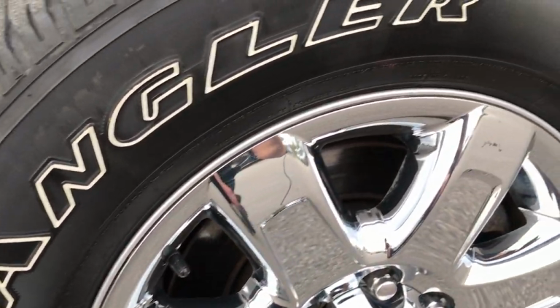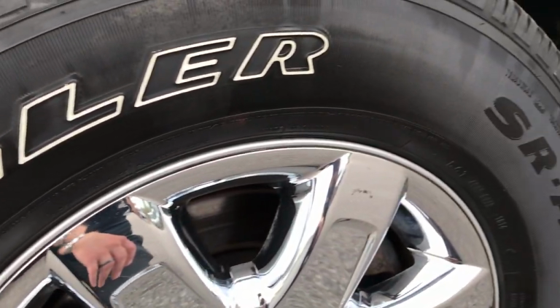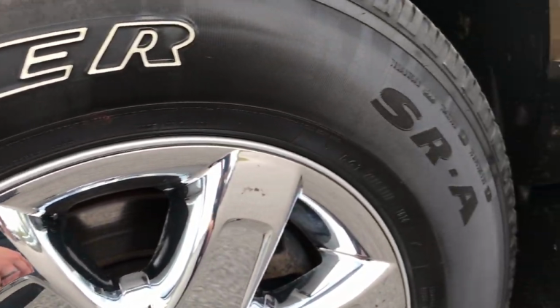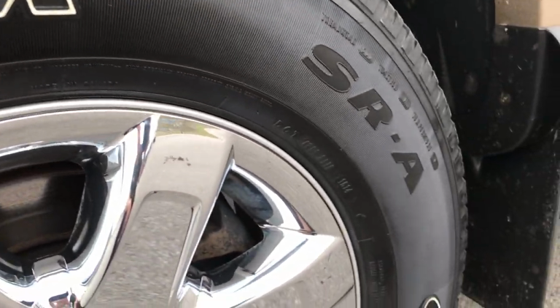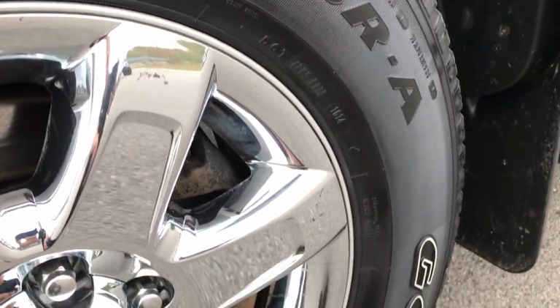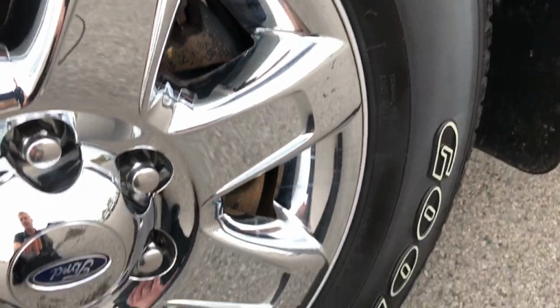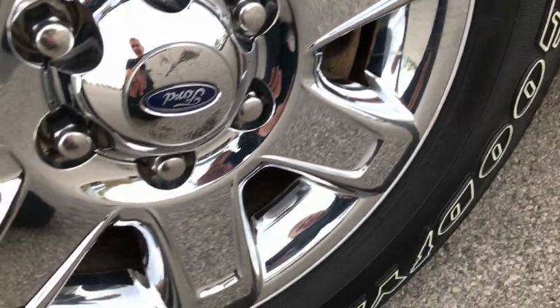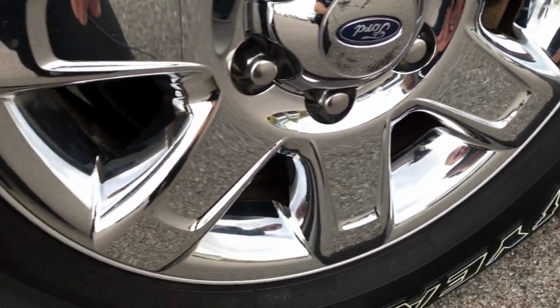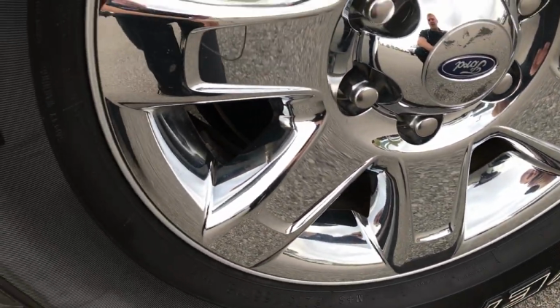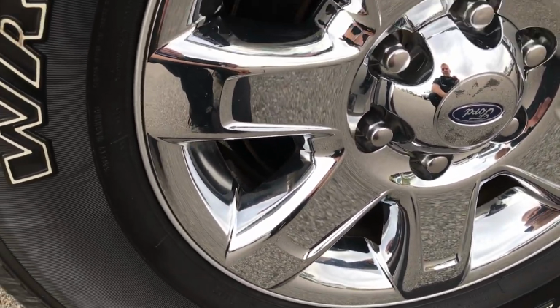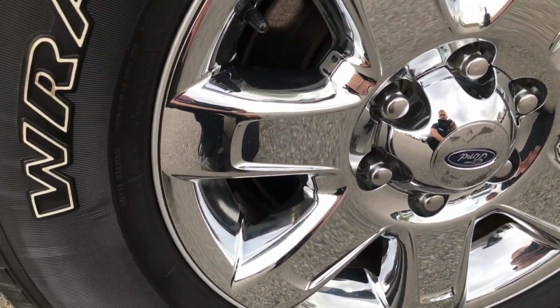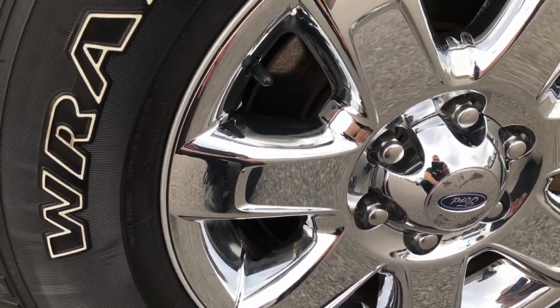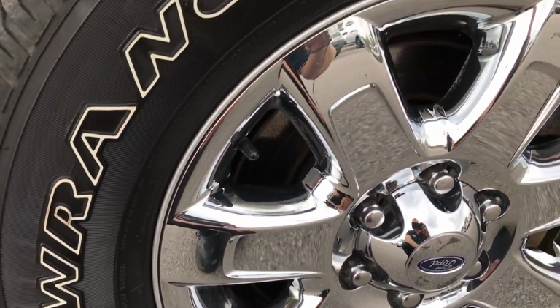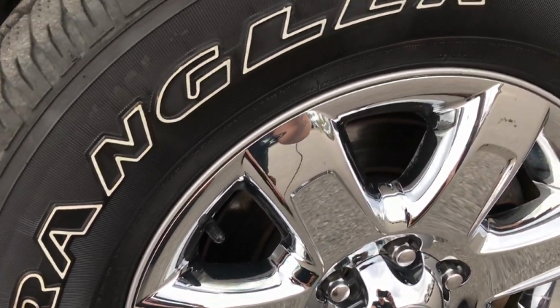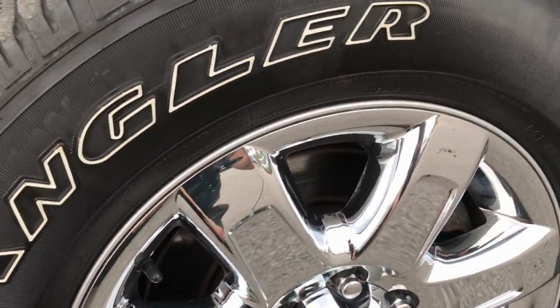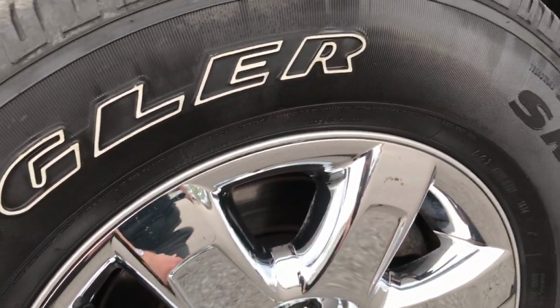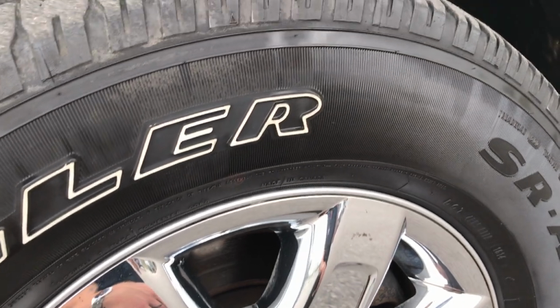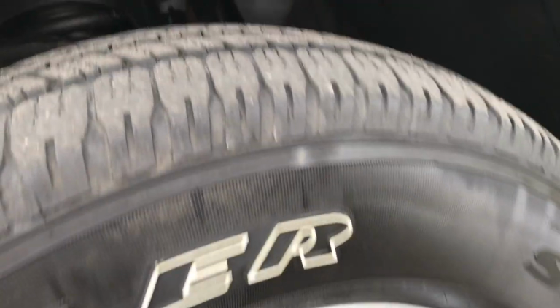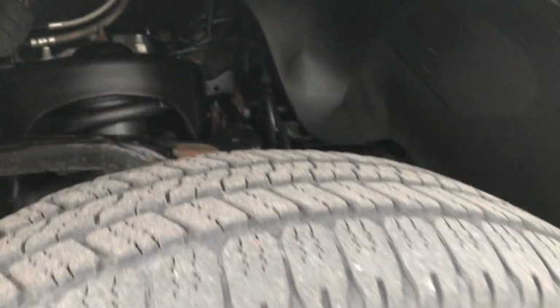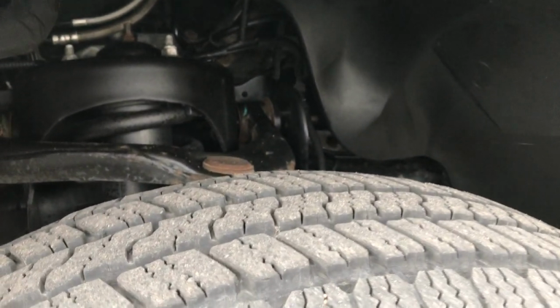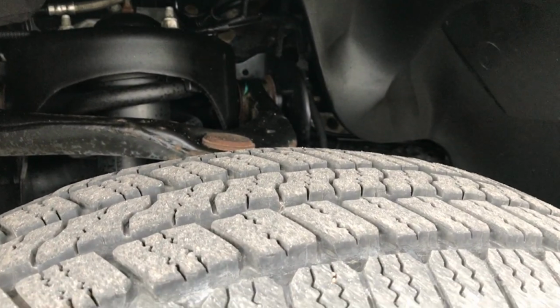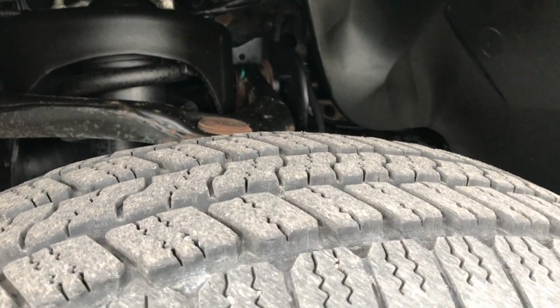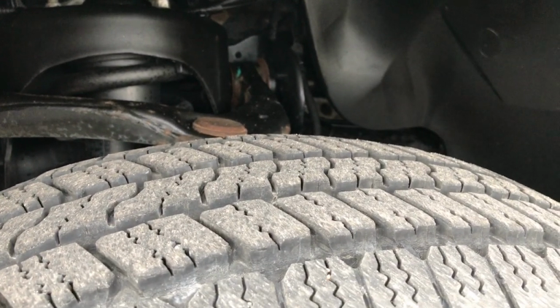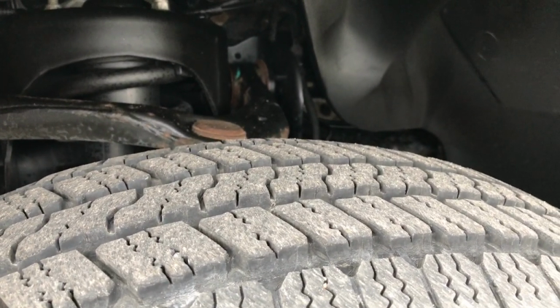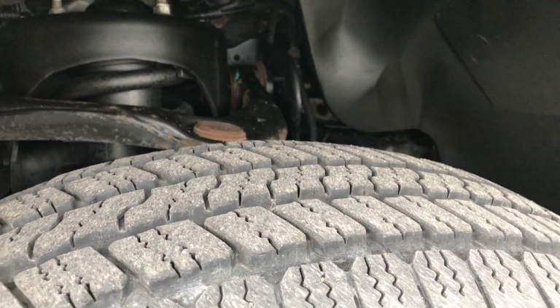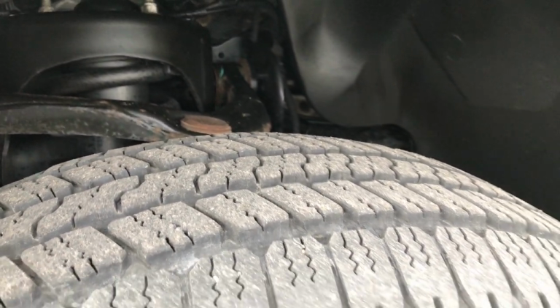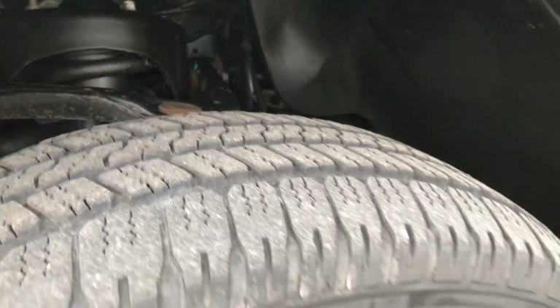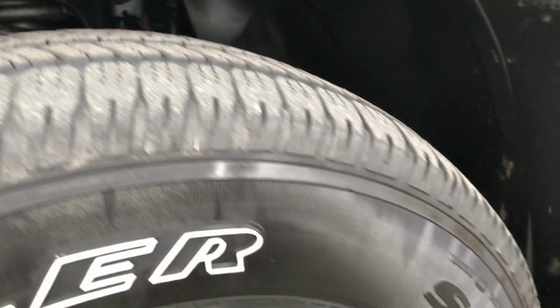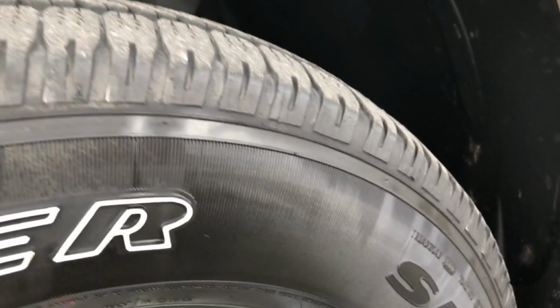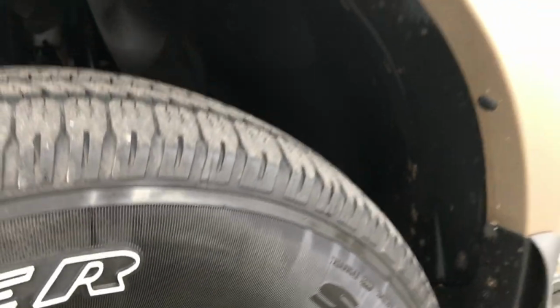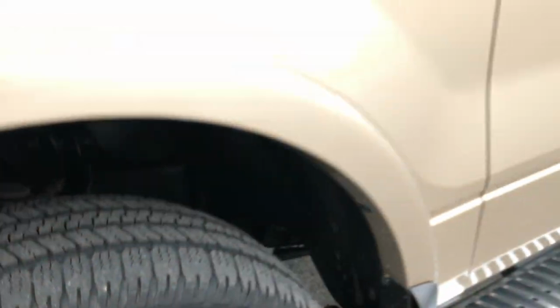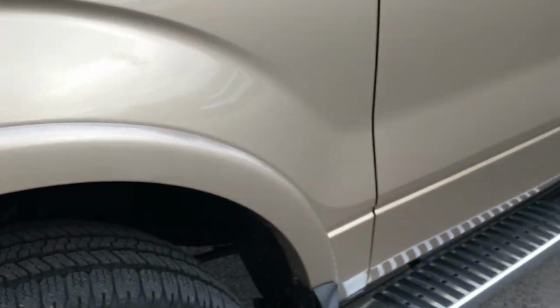It has Goodyear Wrangler SRA tires. These are 275-65R18s and they are in the factory 18-inch alloy rims with the chrome covers. These tires look like they have roughly about 50-60% of the tread left on them and are in very nice shape.